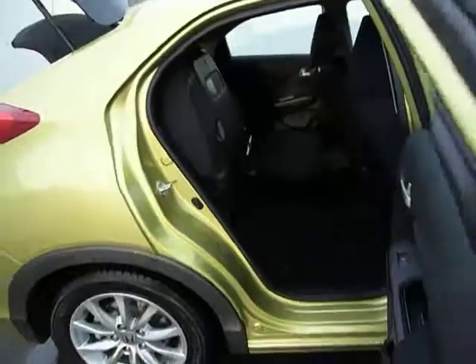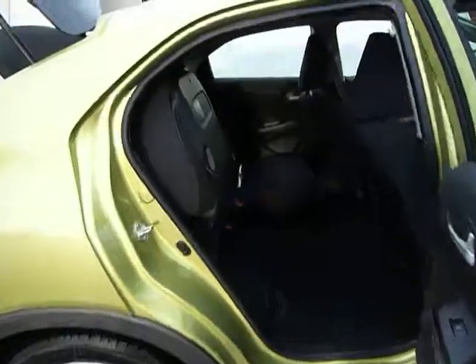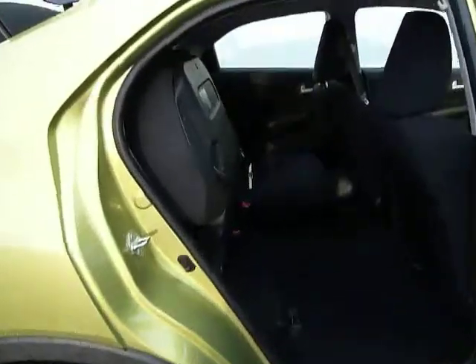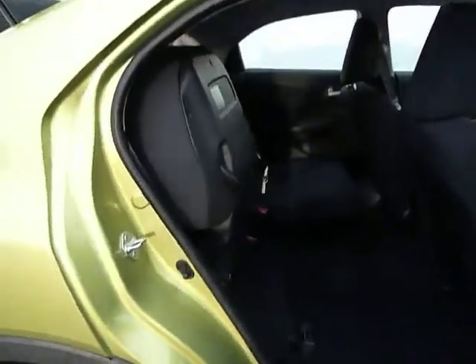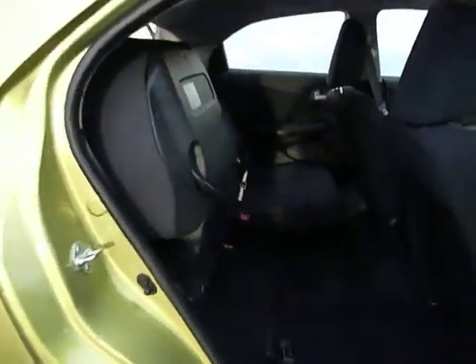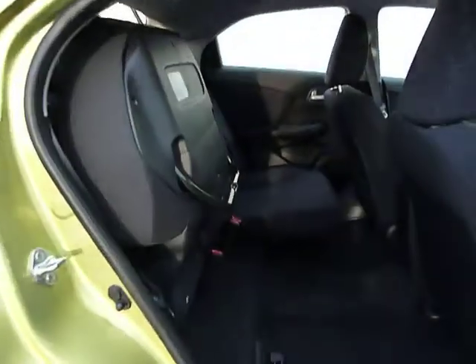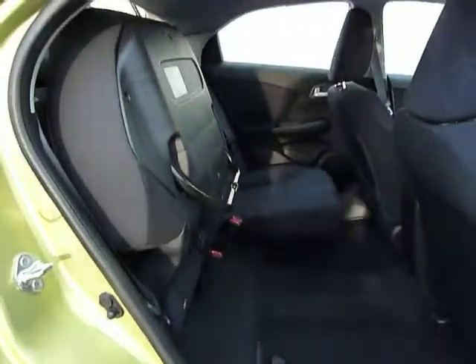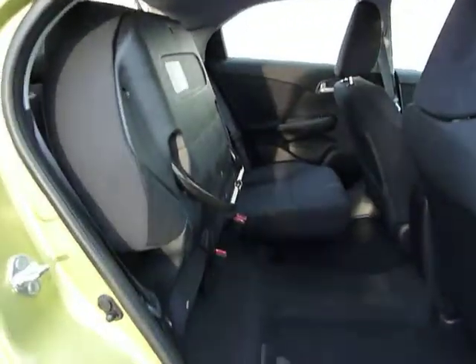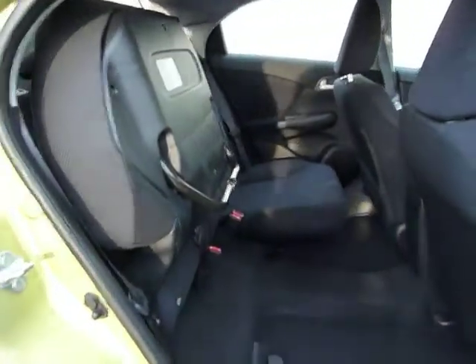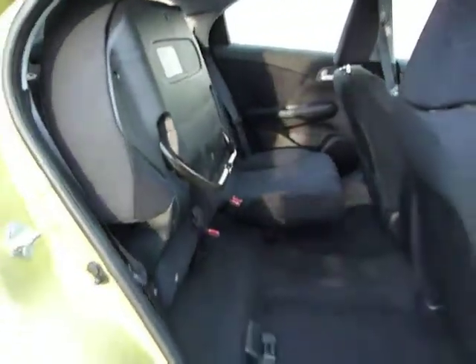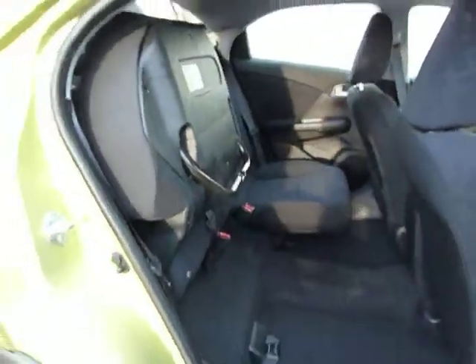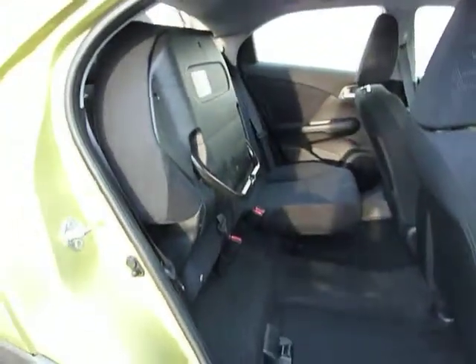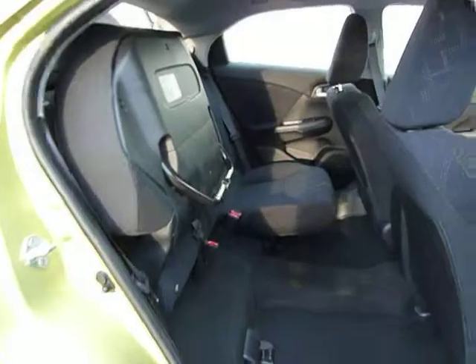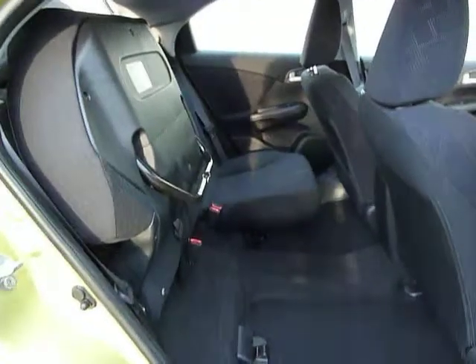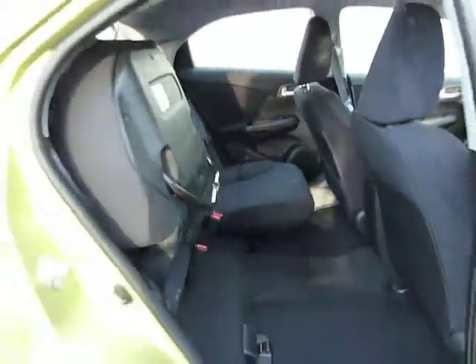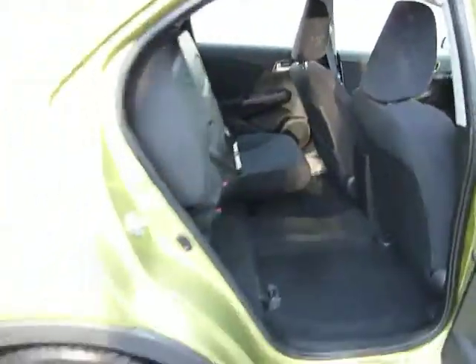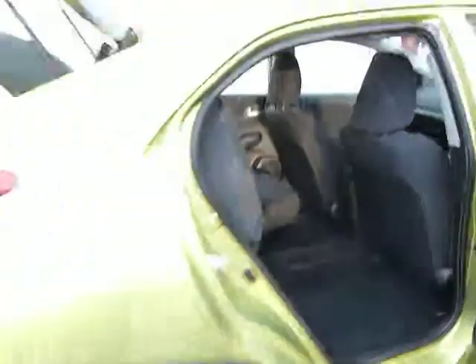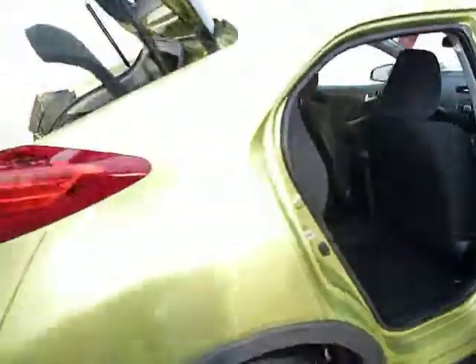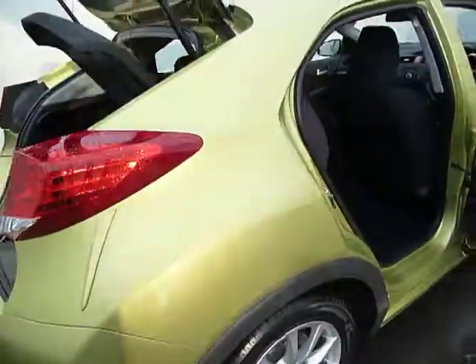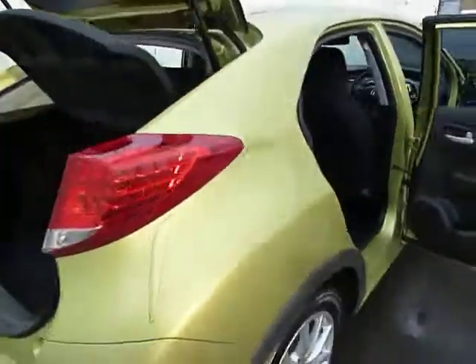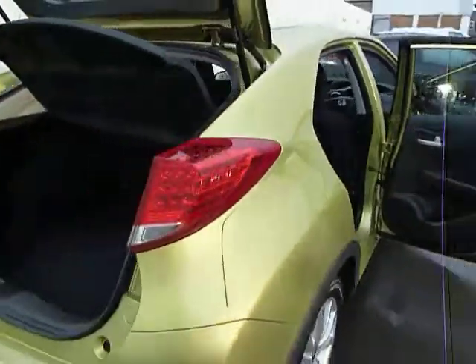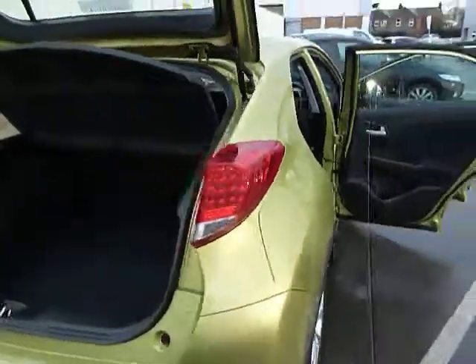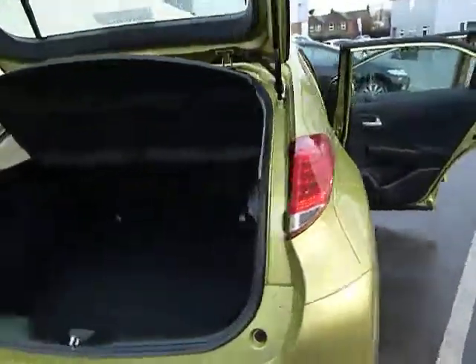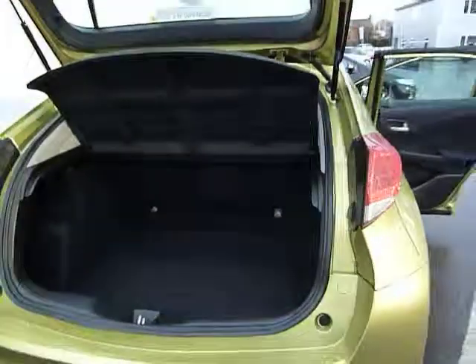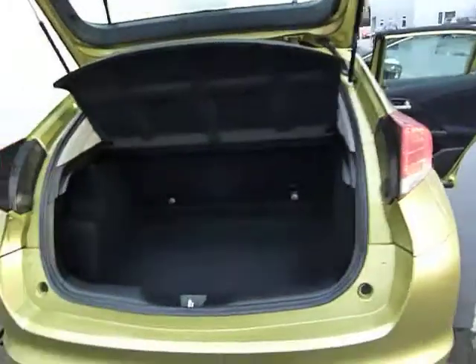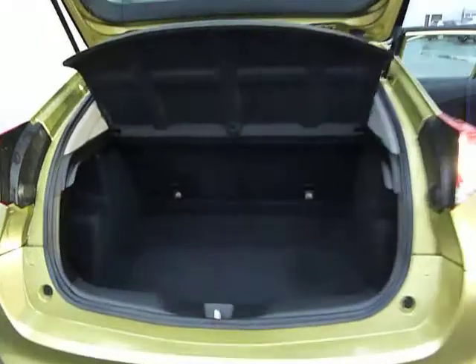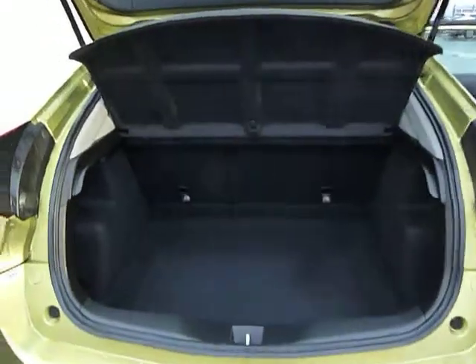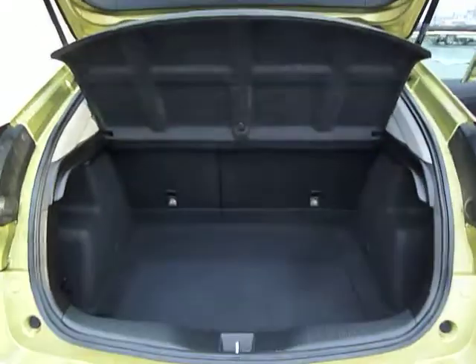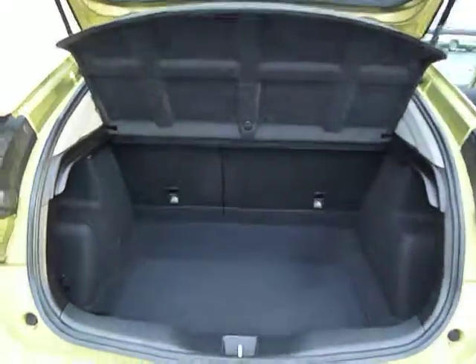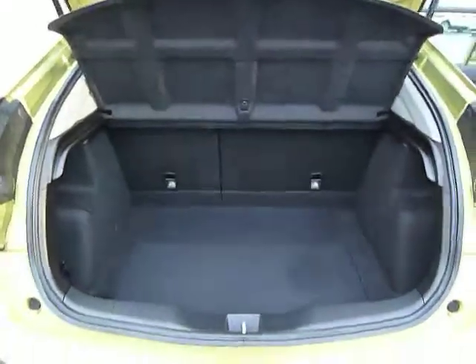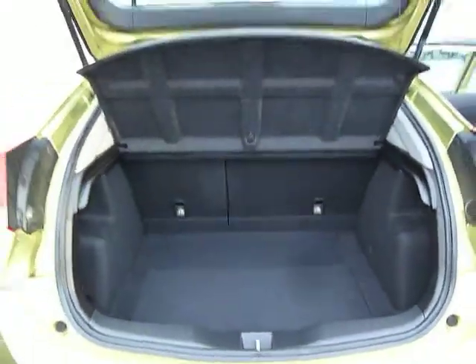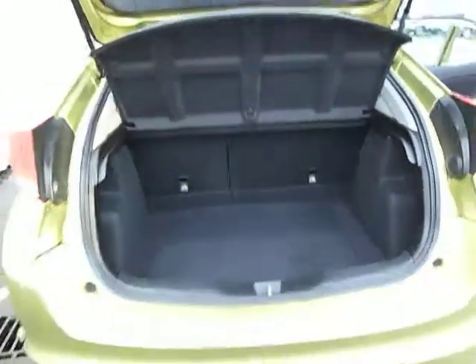To the rear of the vehicle you have the Honda Magic Seat System, available on all Civics and Jazzys. You also have an extensively large boot which is 65 litres larger than the previous Civic.